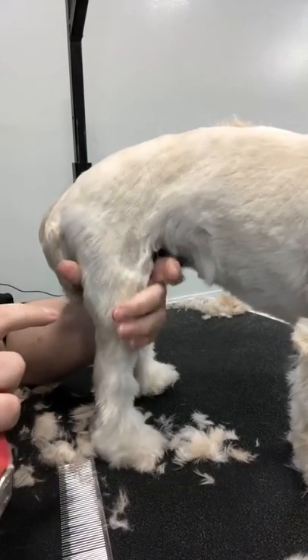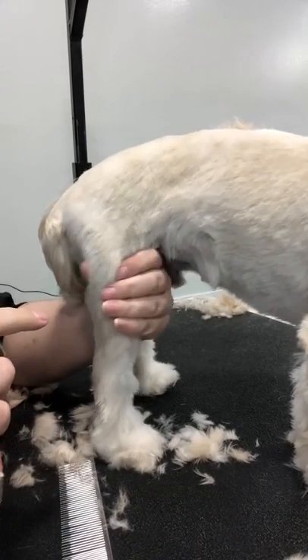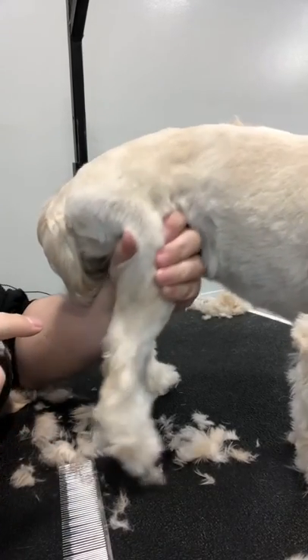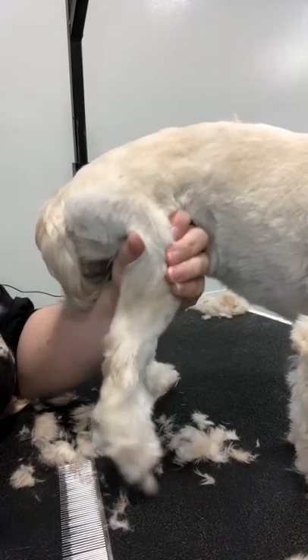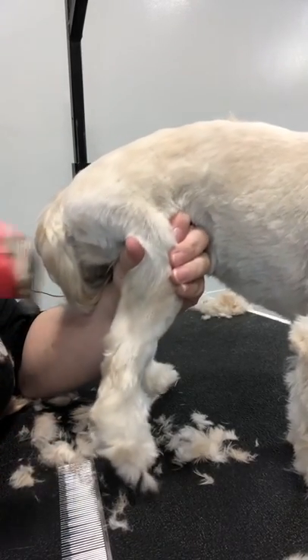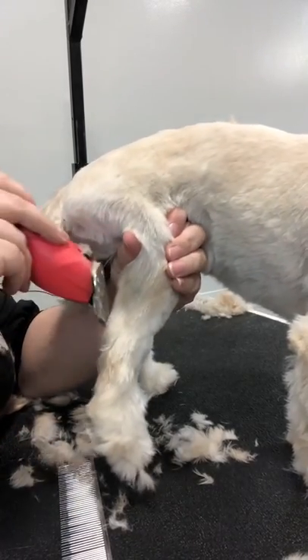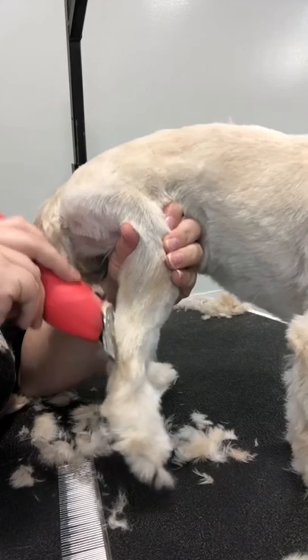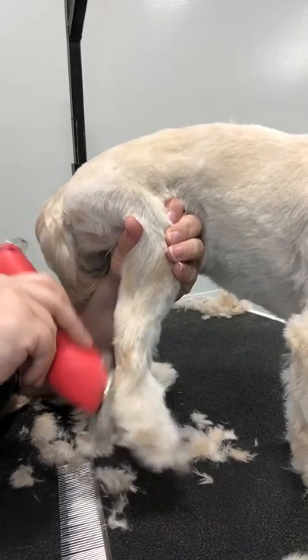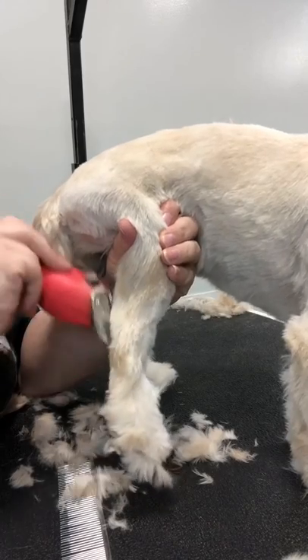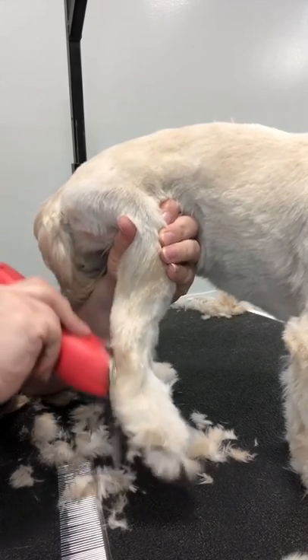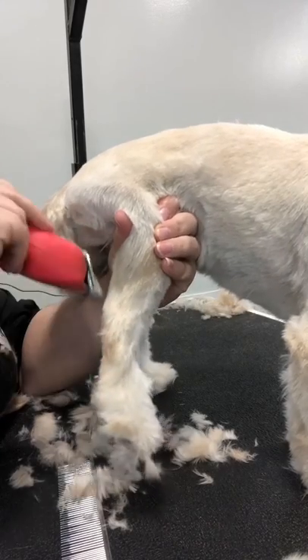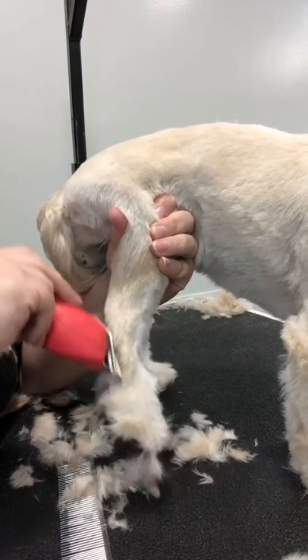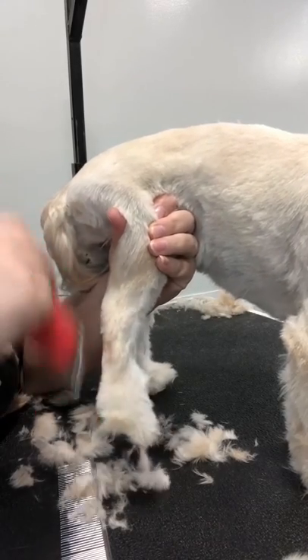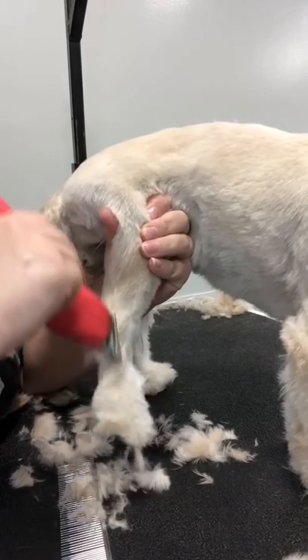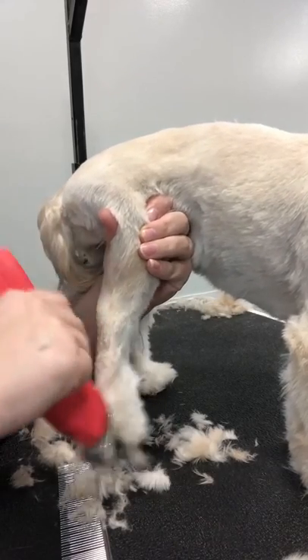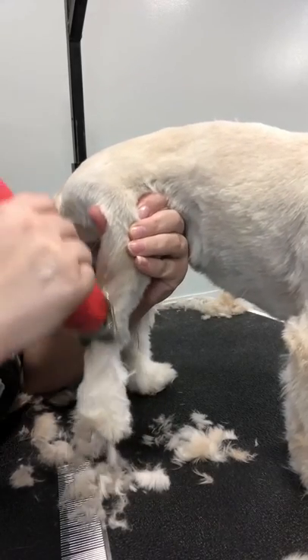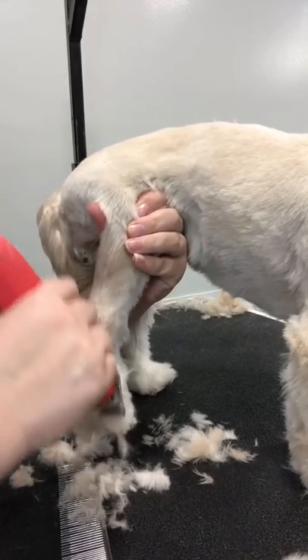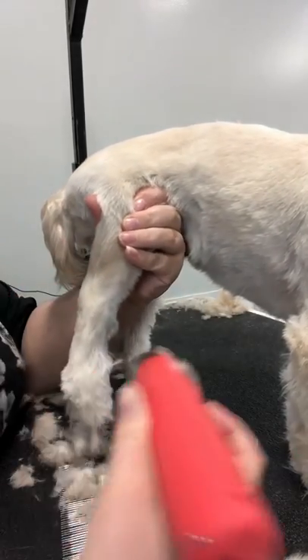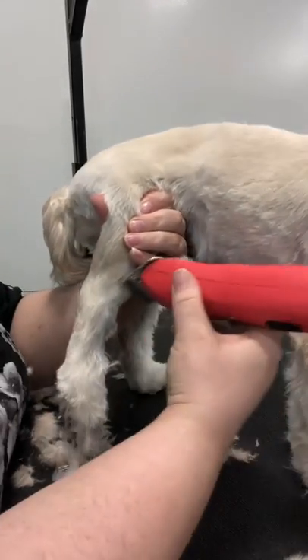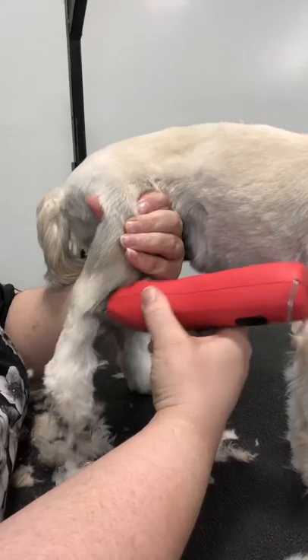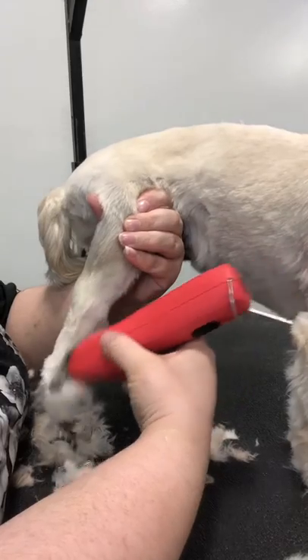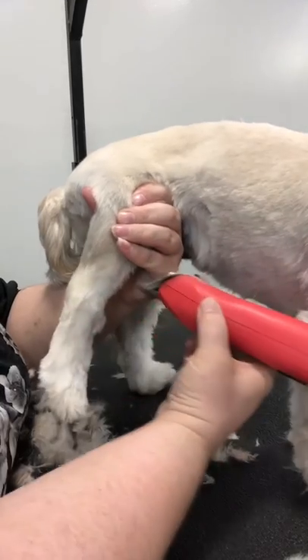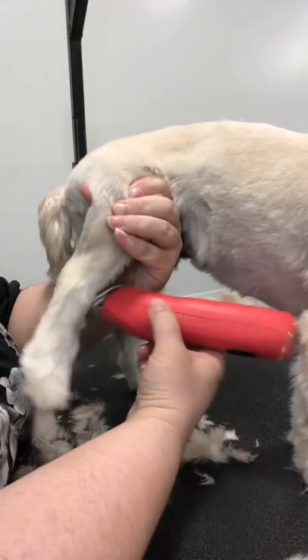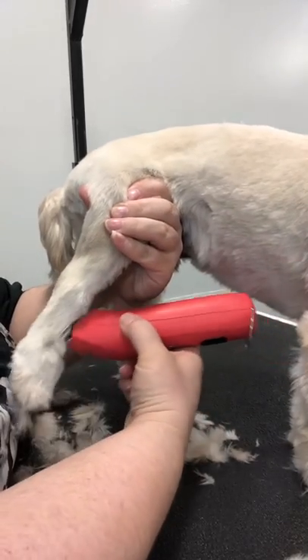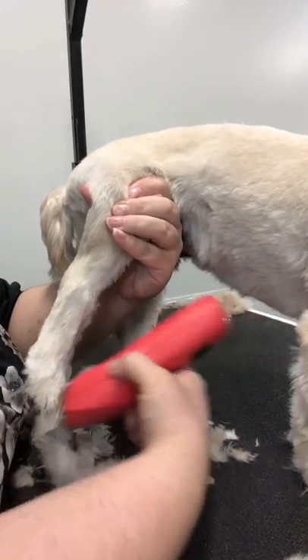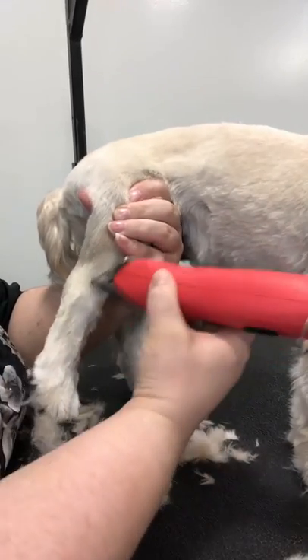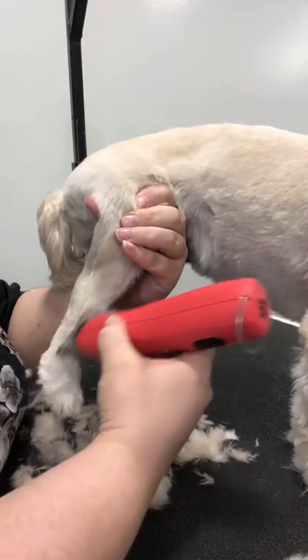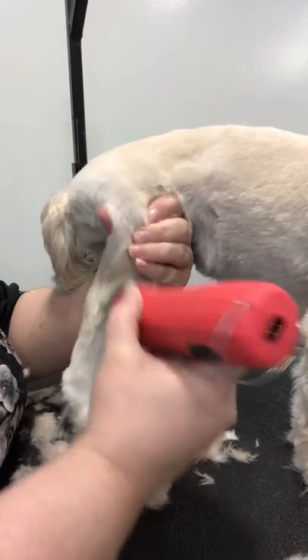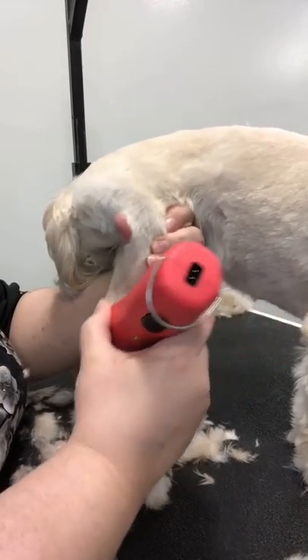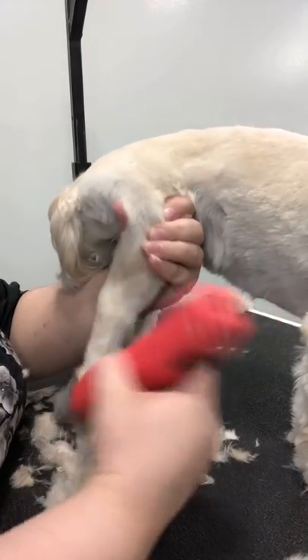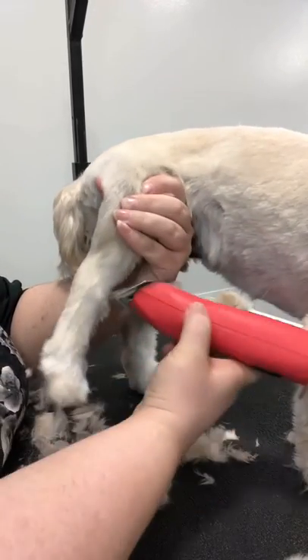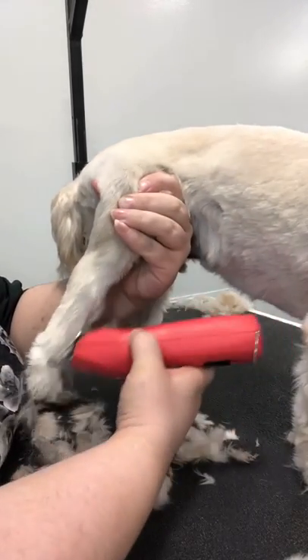Once I'm happy with that third, I'm going to work on the last third. I'm just moving my hold down a little bit and then going down. This way we are not lifting this leg out of joint or uncomfortably for the dog.